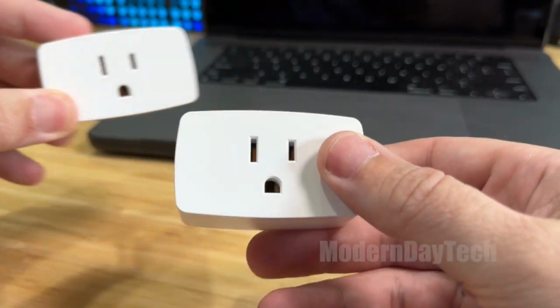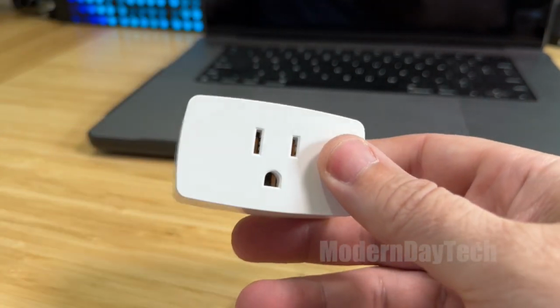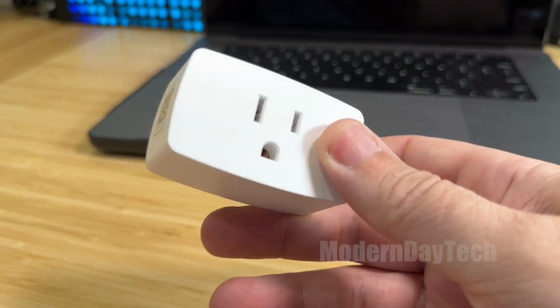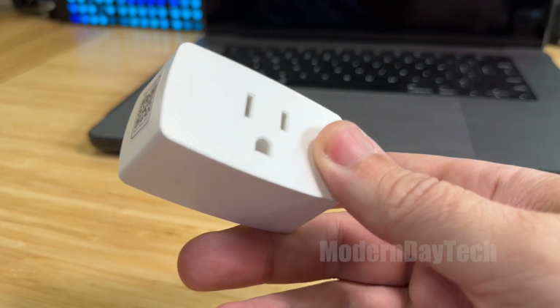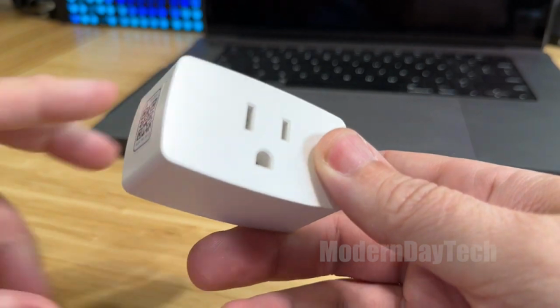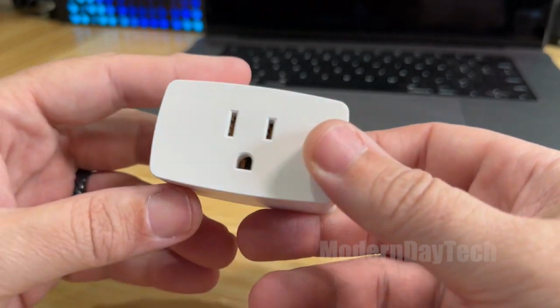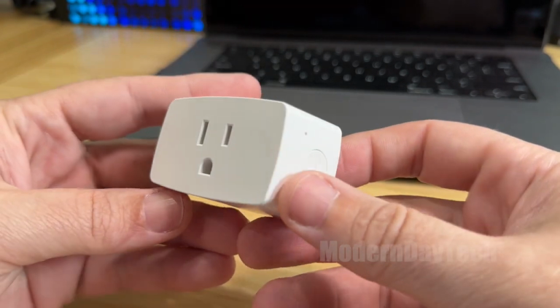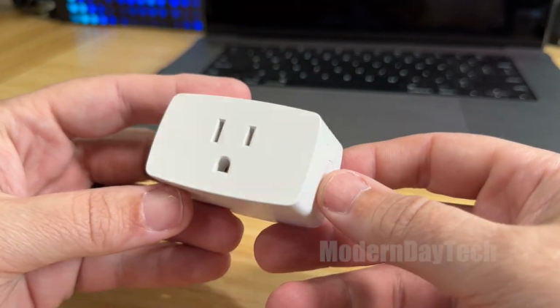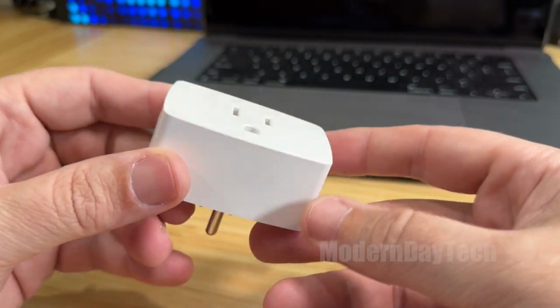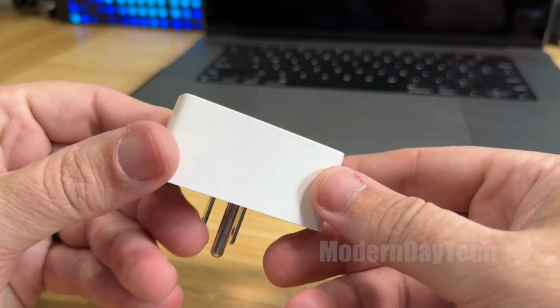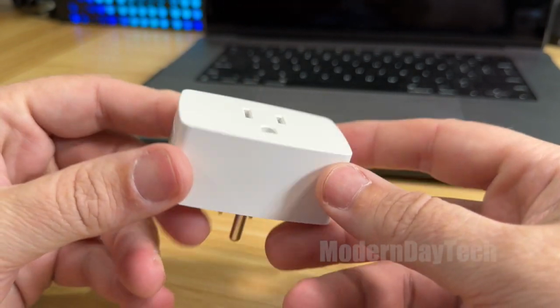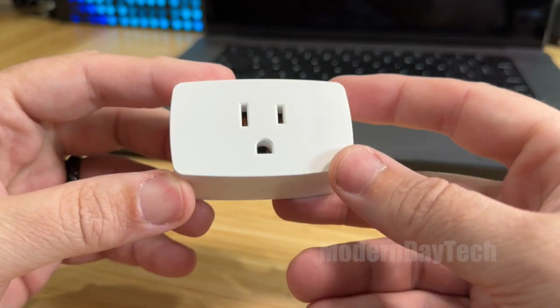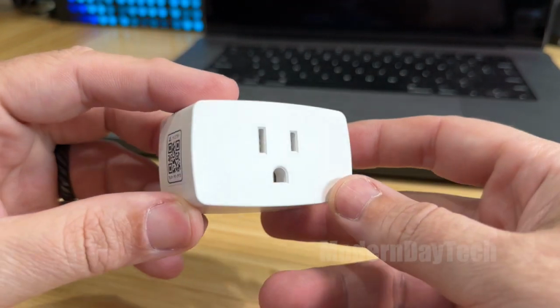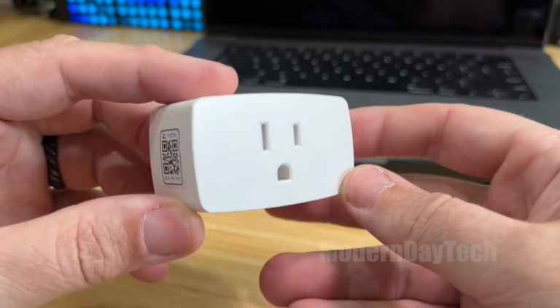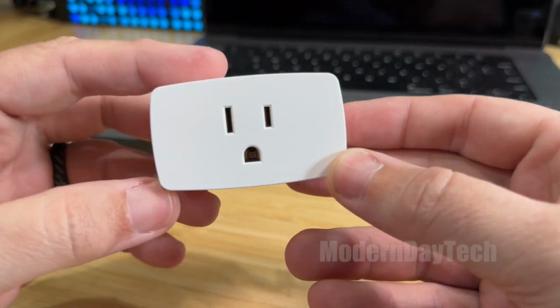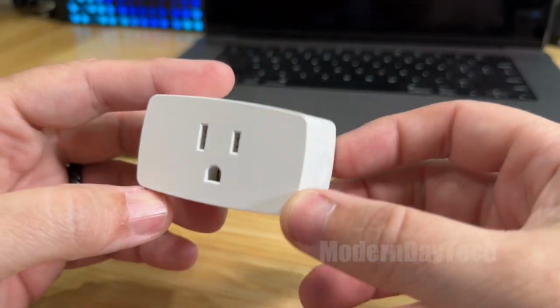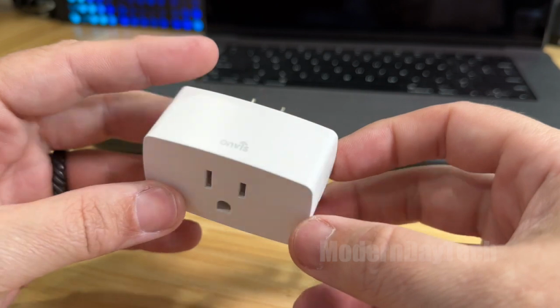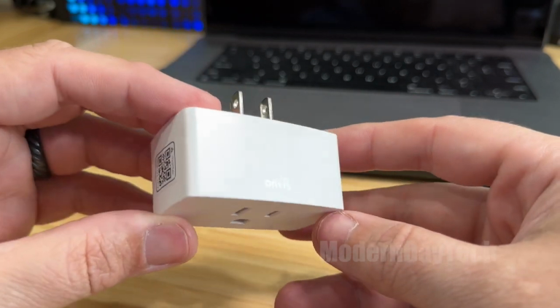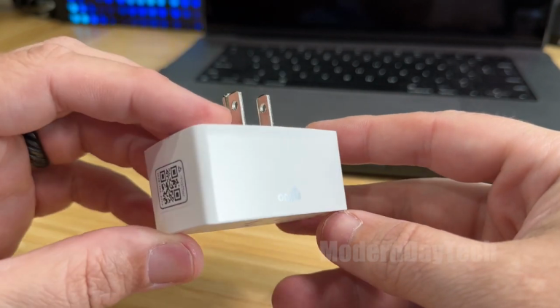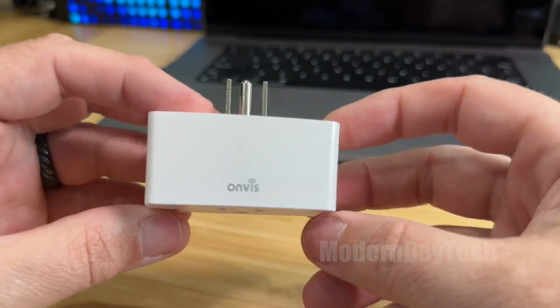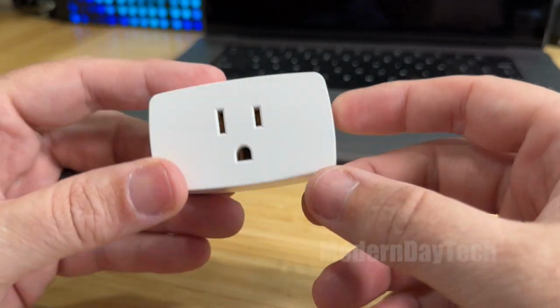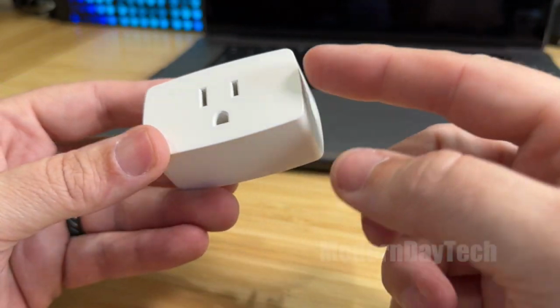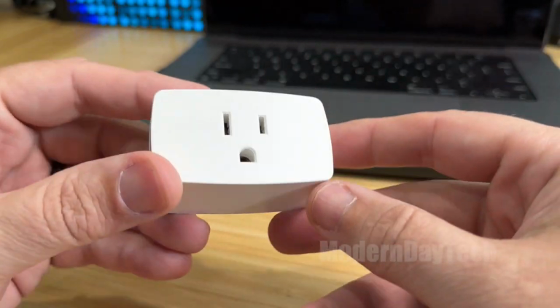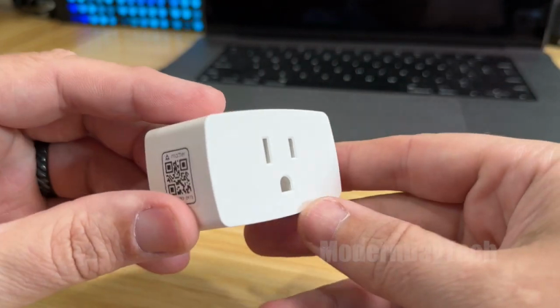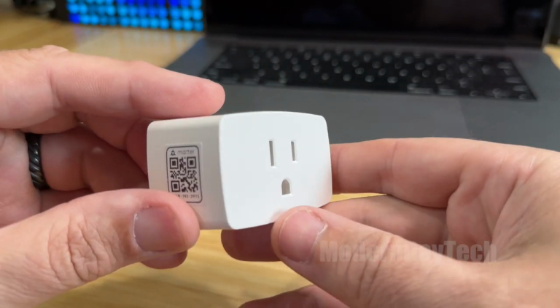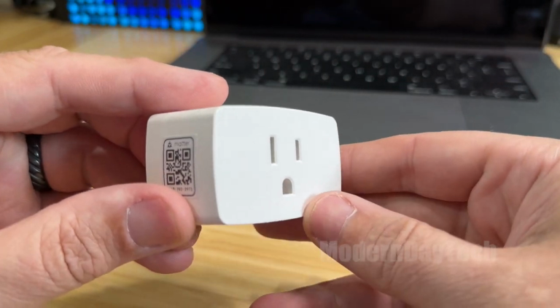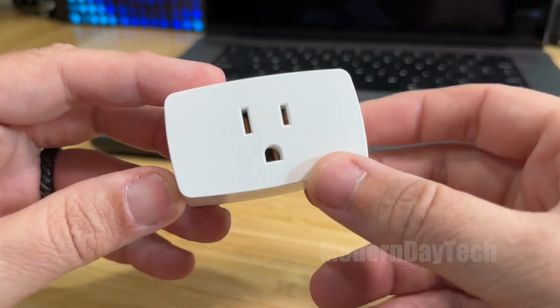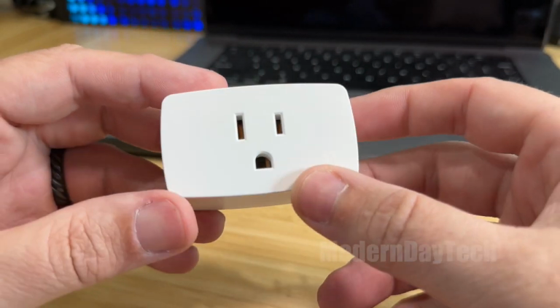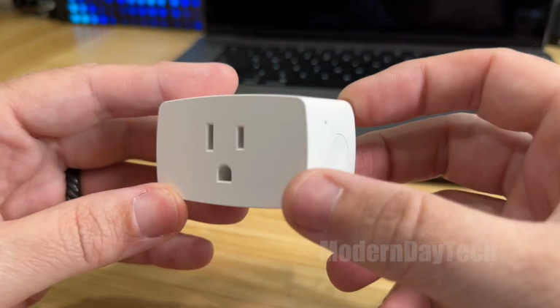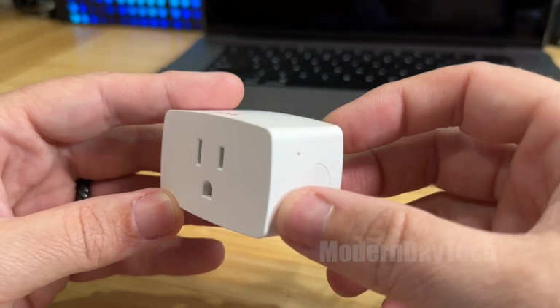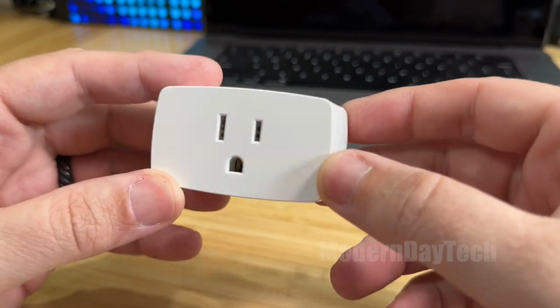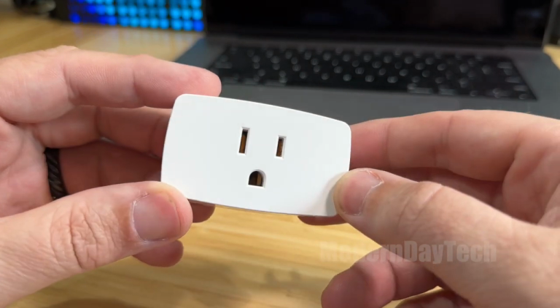So these are pretty standard smart plugs. As long as they perform well and they don't lose their connection and the price is right, then these are going to be good smart plugs. But this is what it looks like.